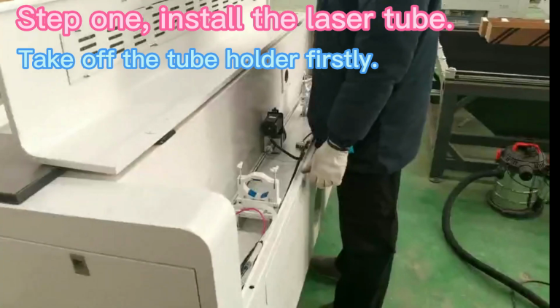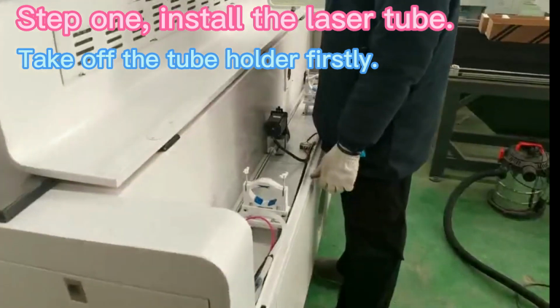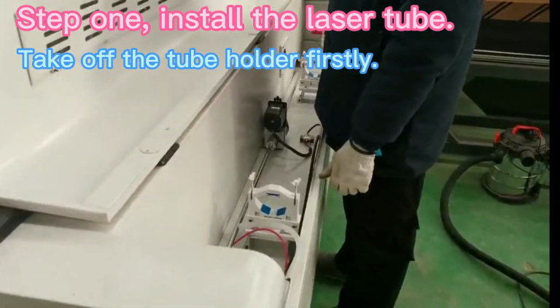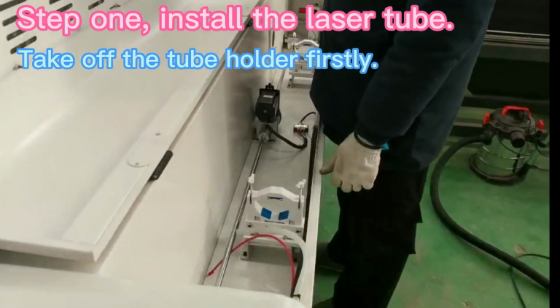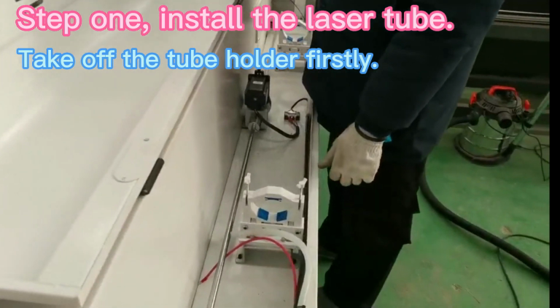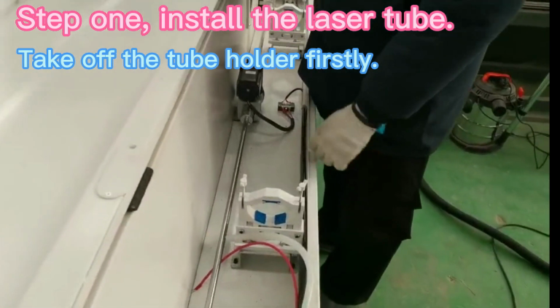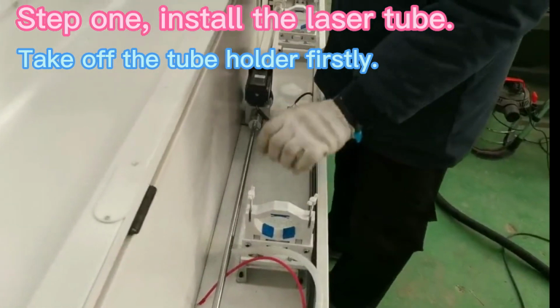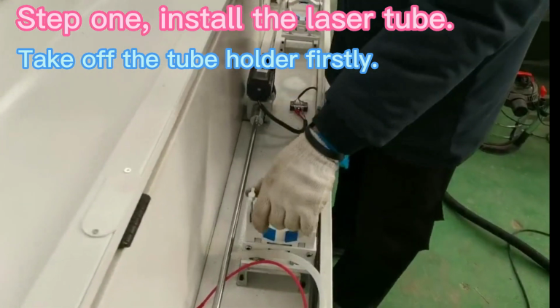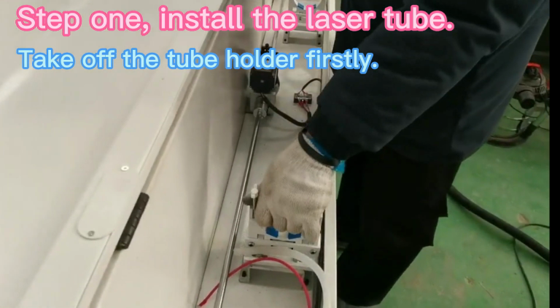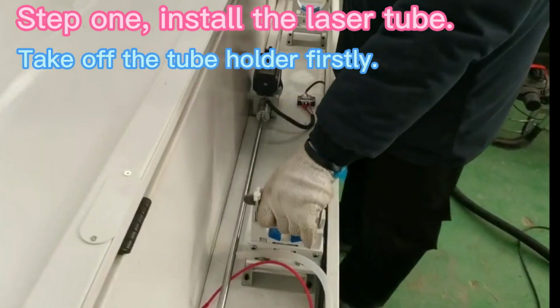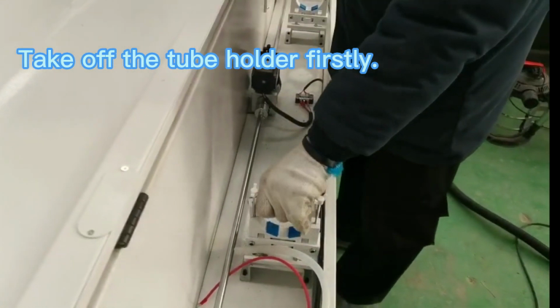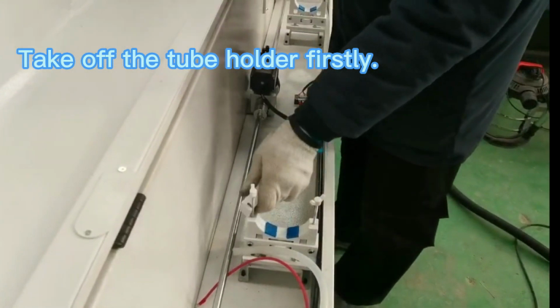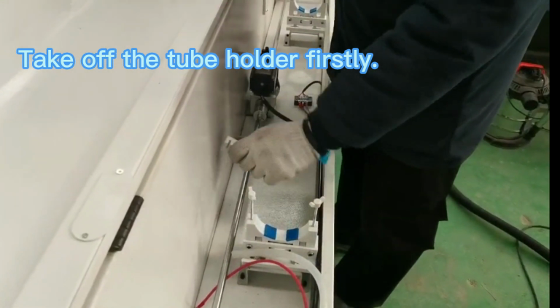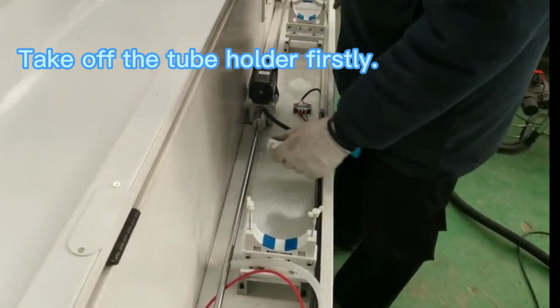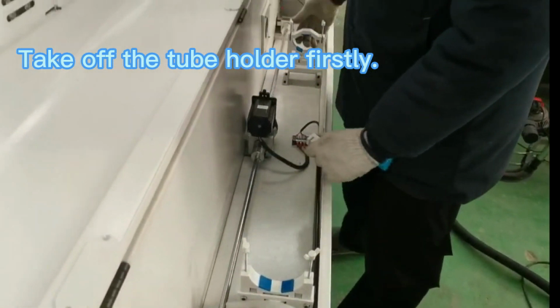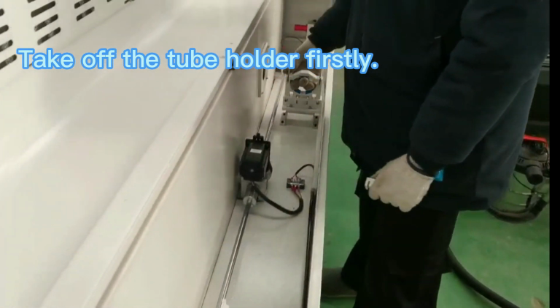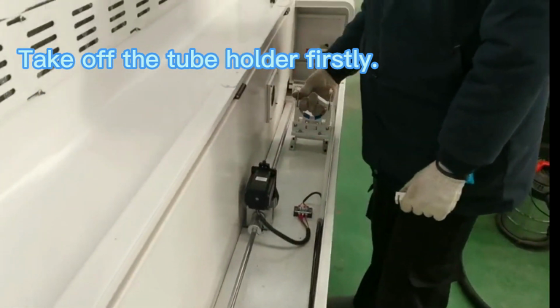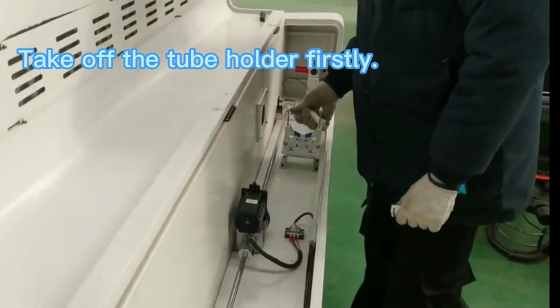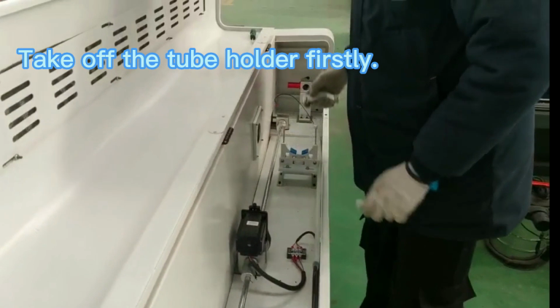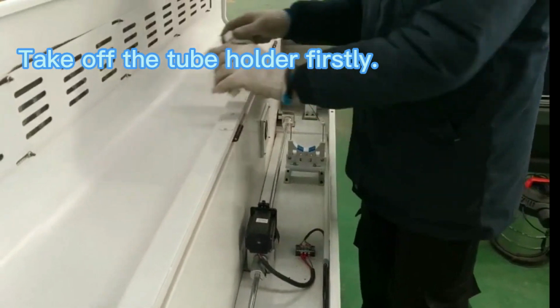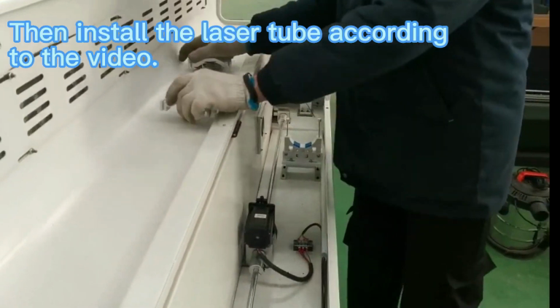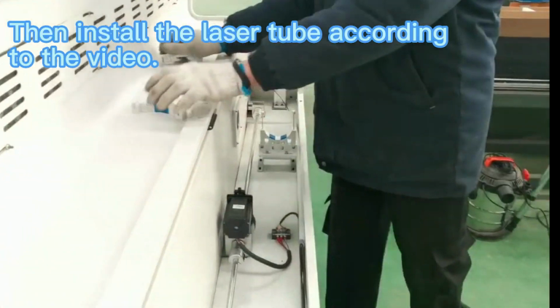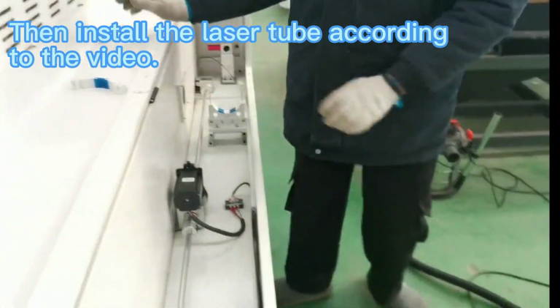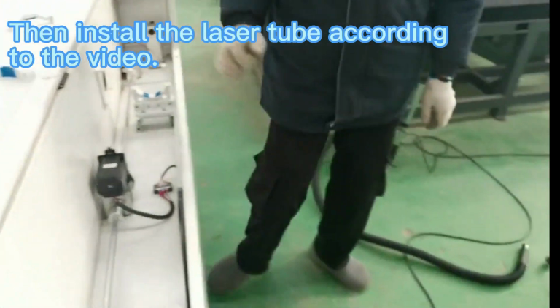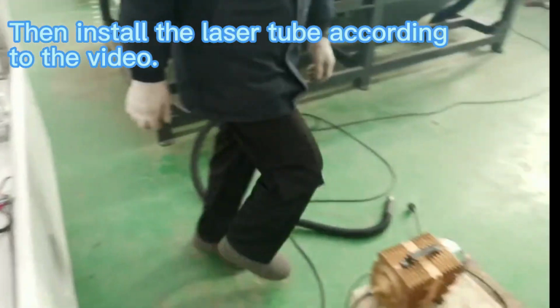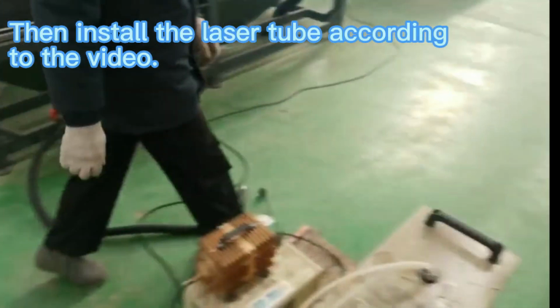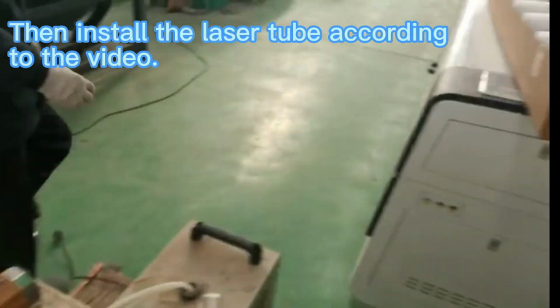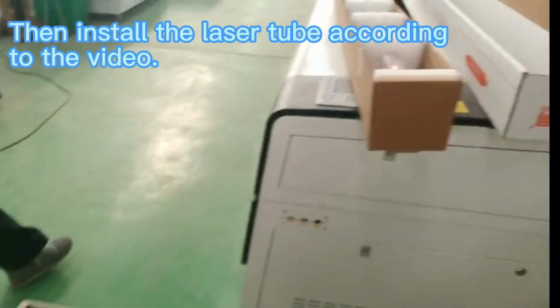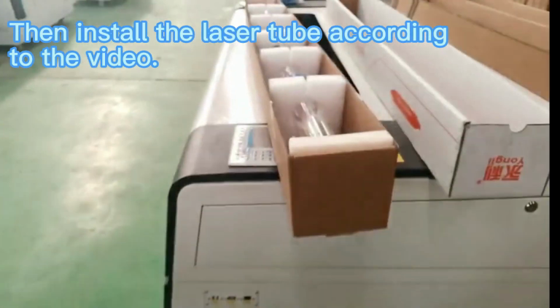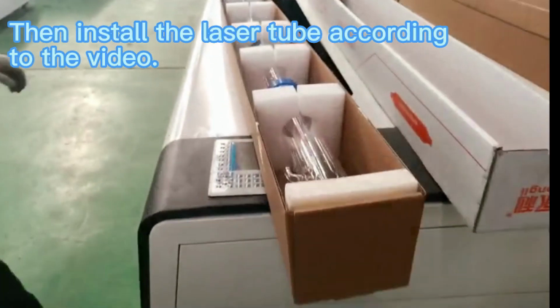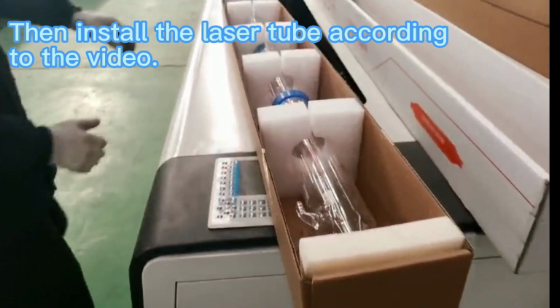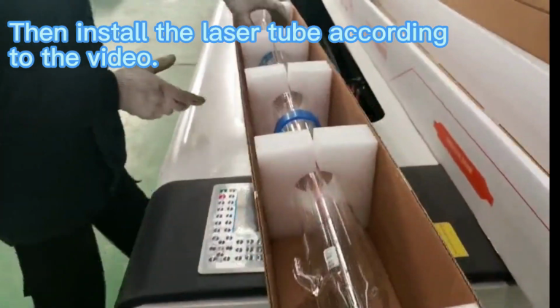Step 1: Install the laser tube. Take off the tube holder firstly. Then install the laser tube according to the video.